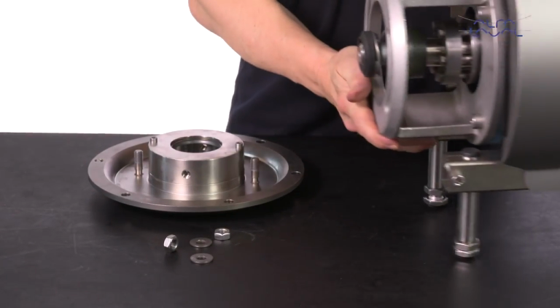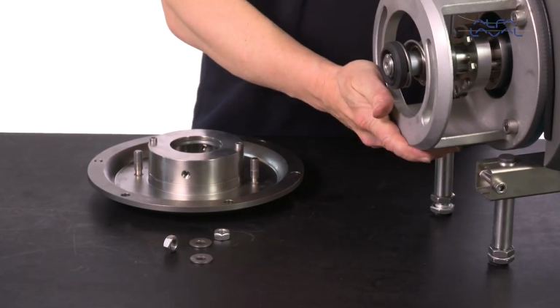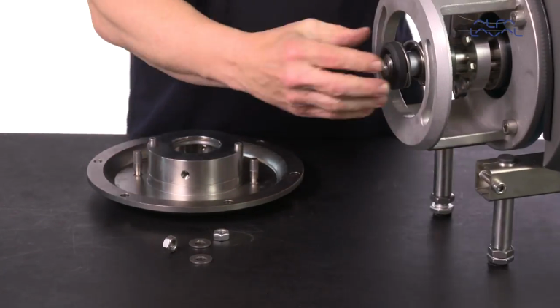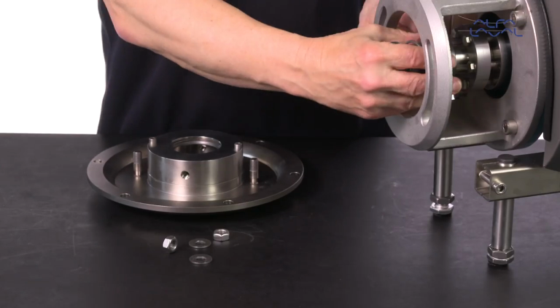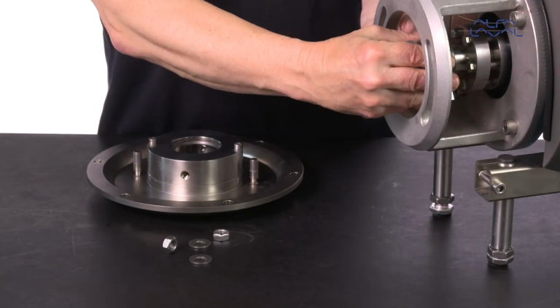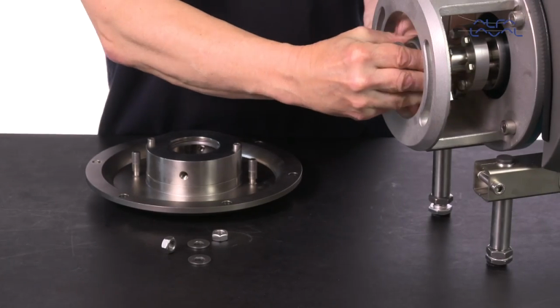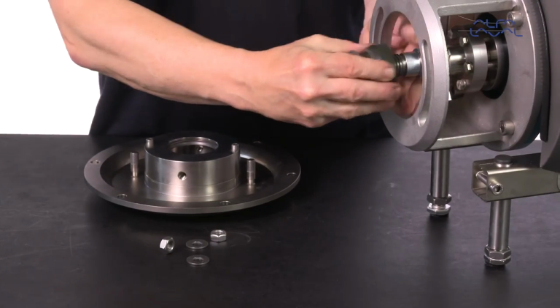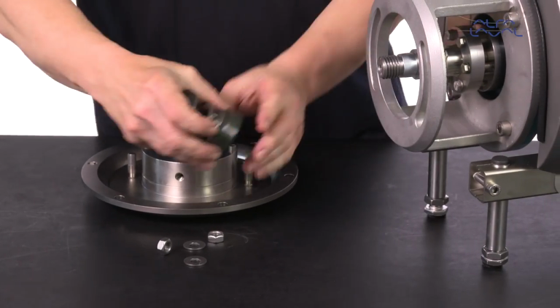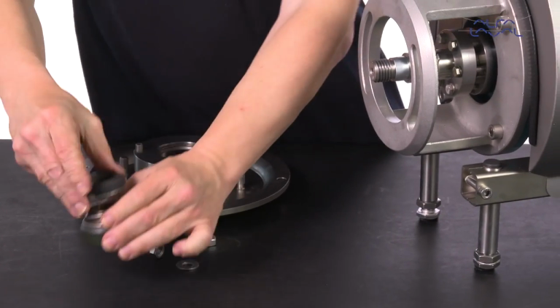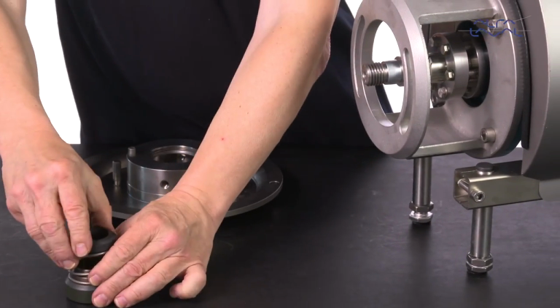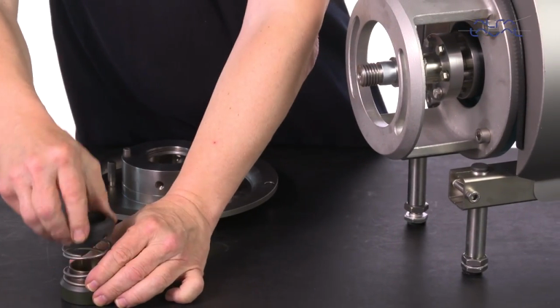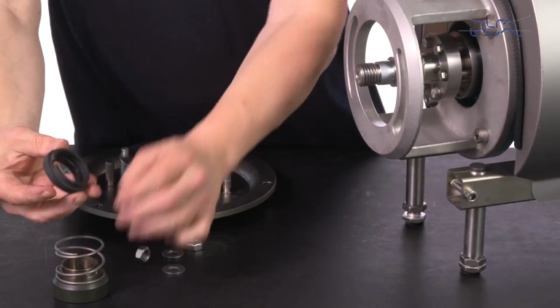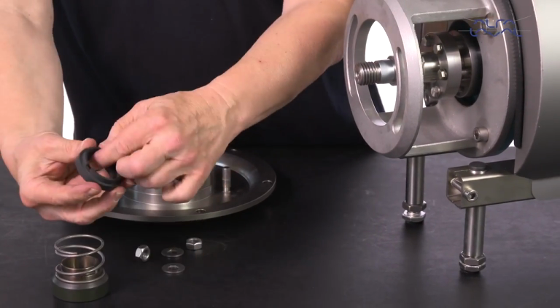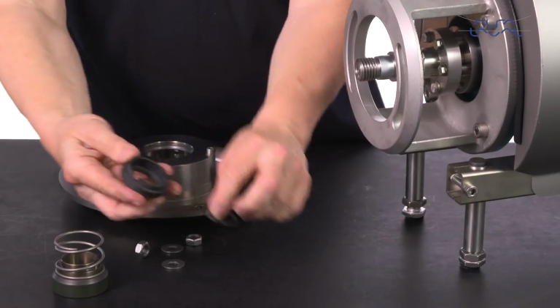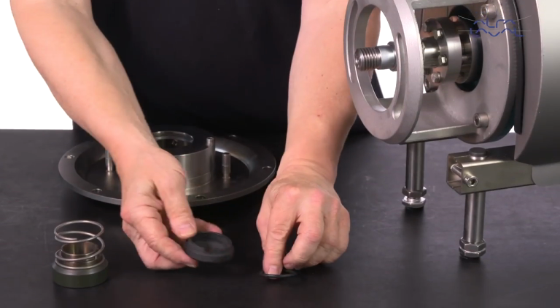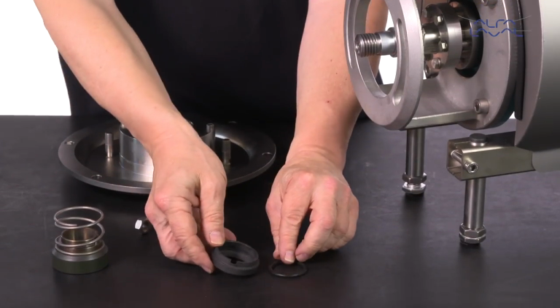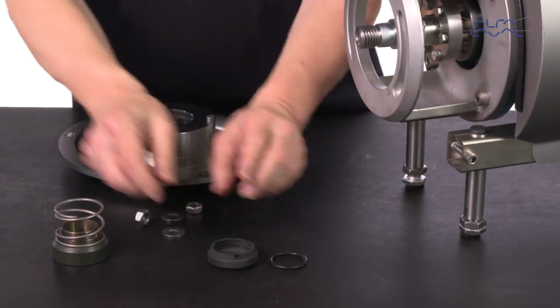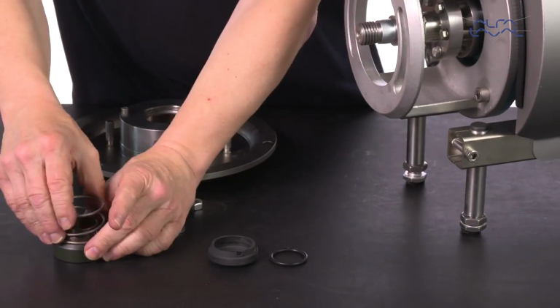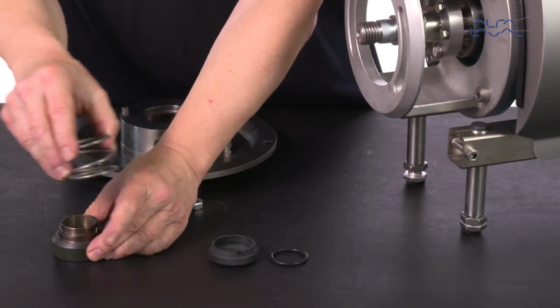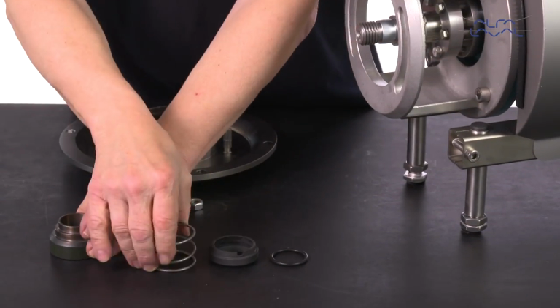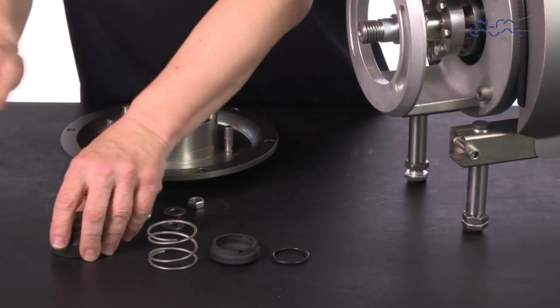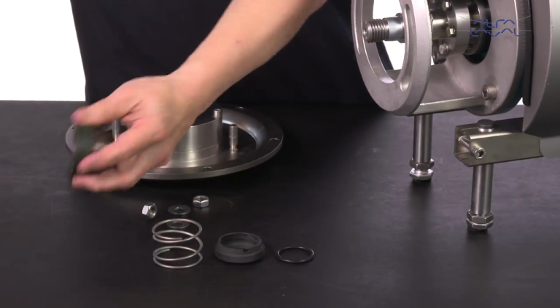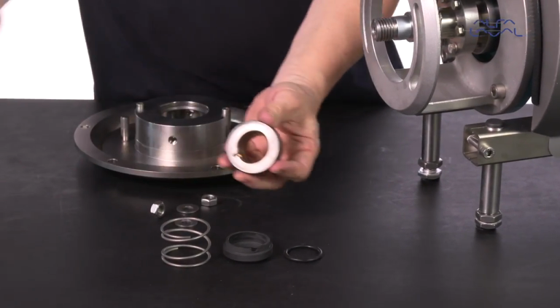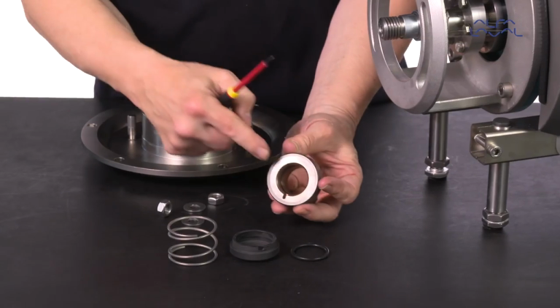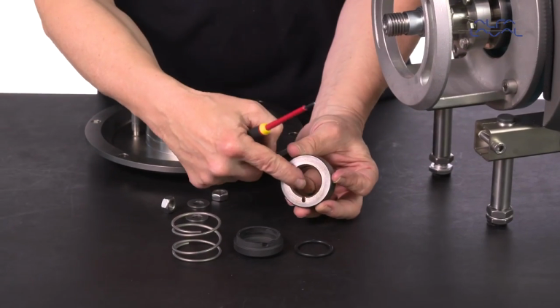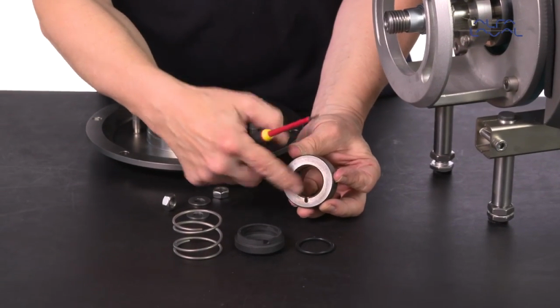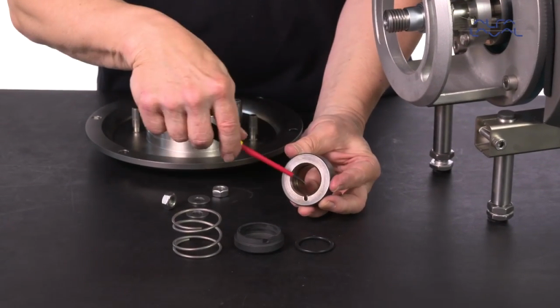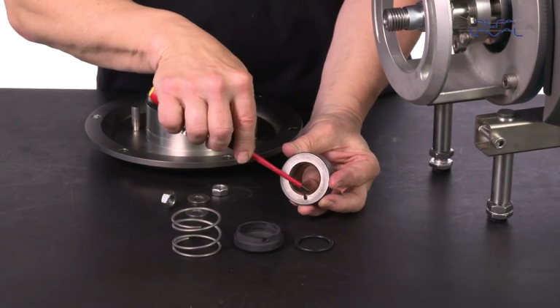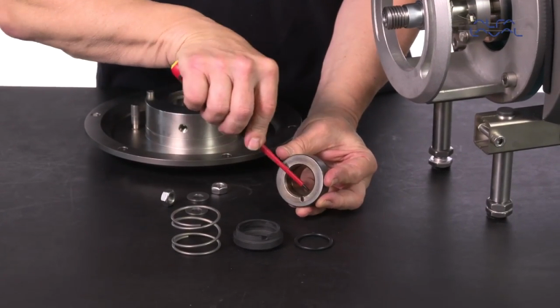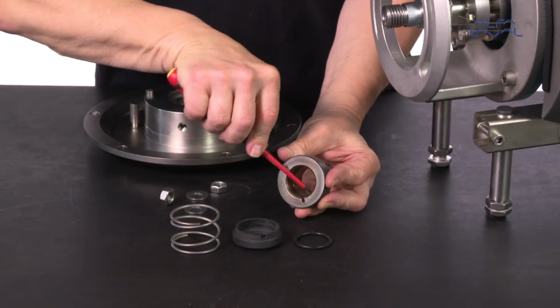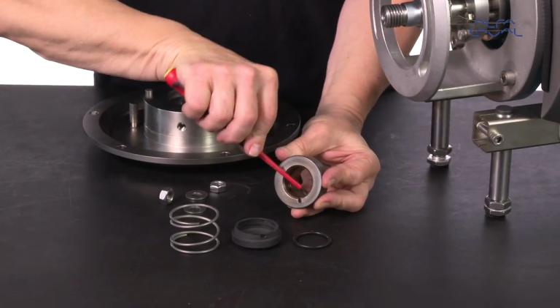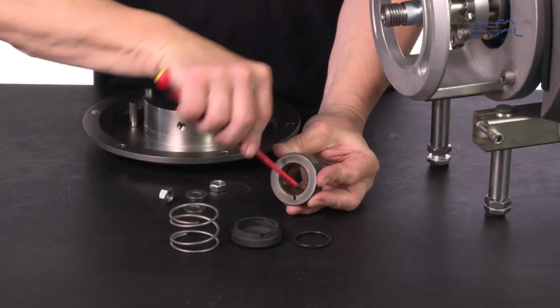Remove the rotating seal arrangement from the stub shaft. Remove the rotating seal from the spring, then remove the O-ring from the rotating seal and the O-ring from the drive ring.